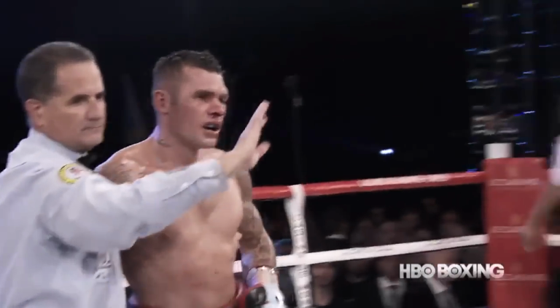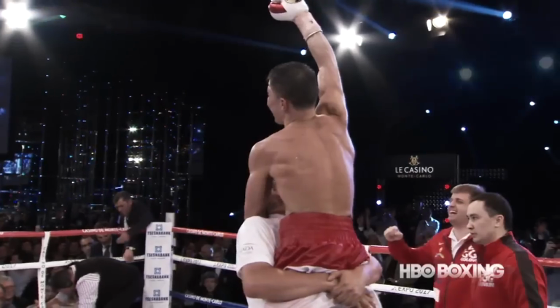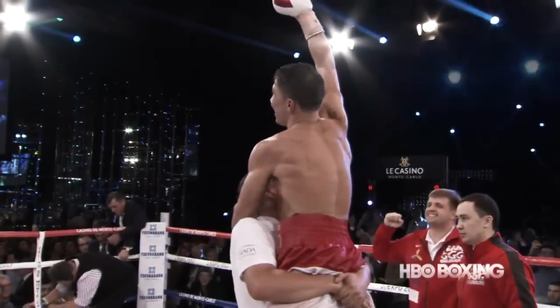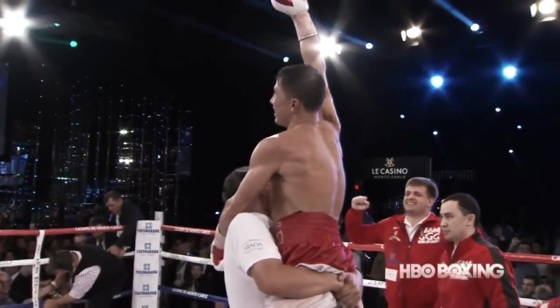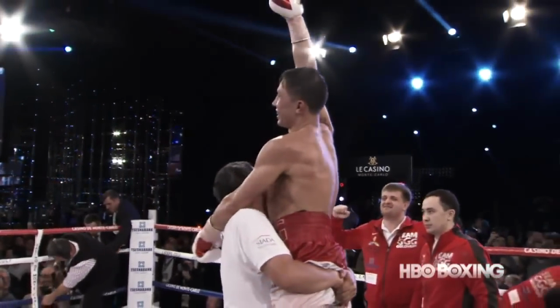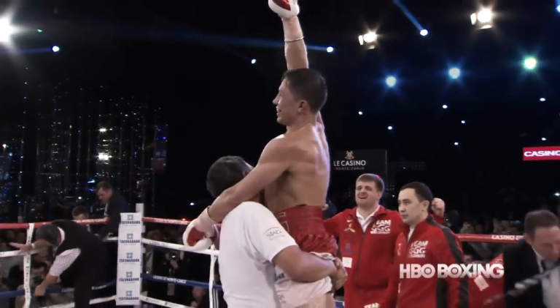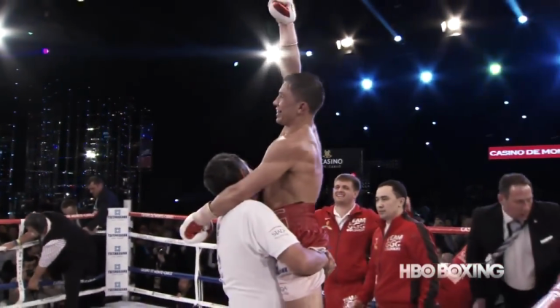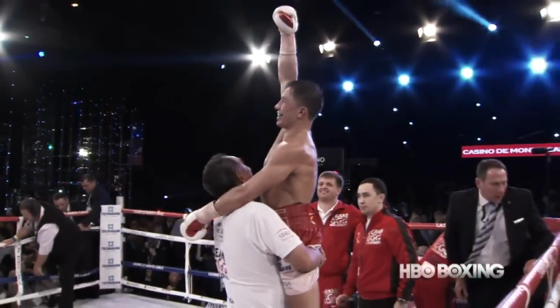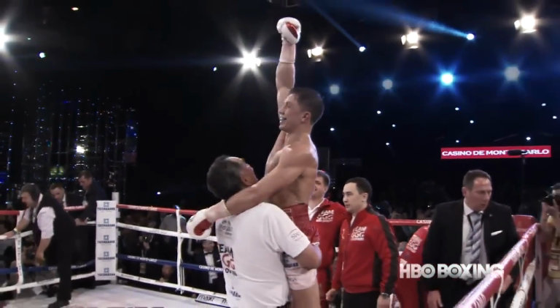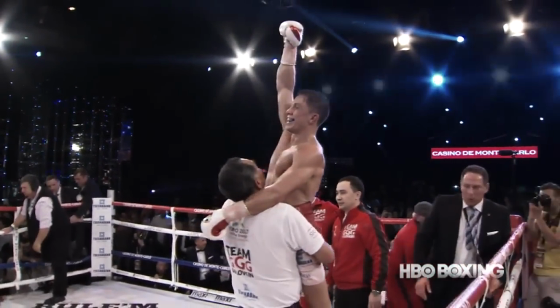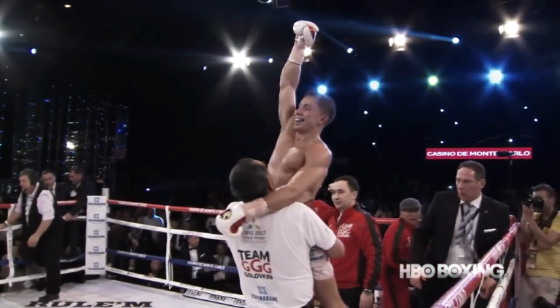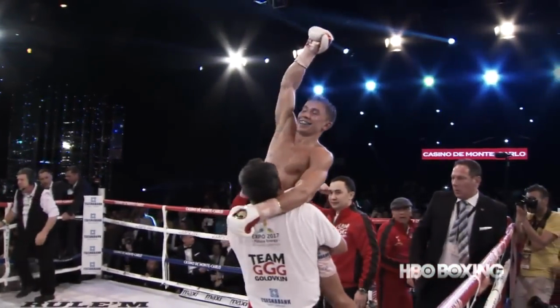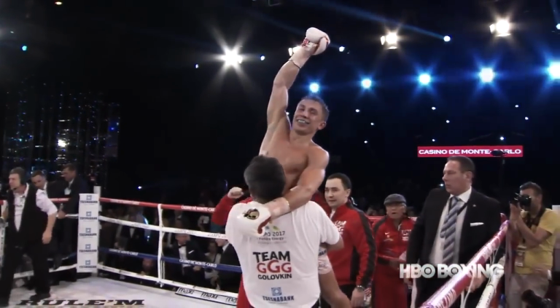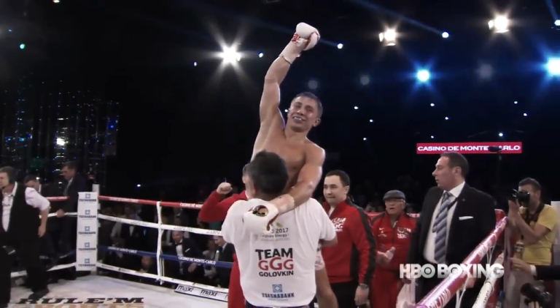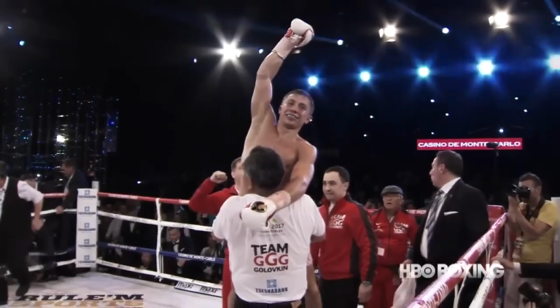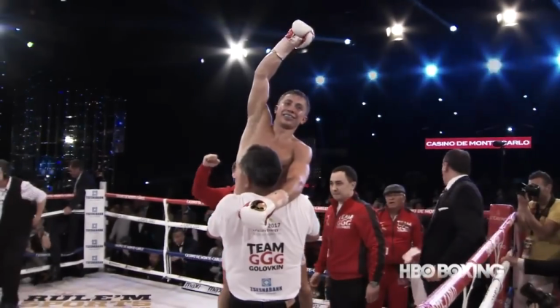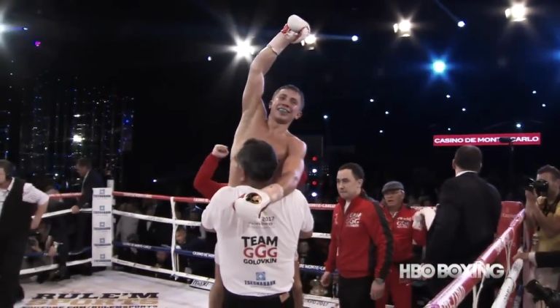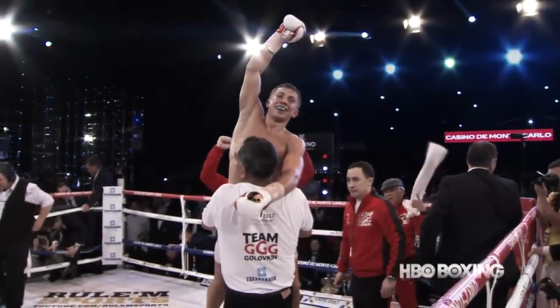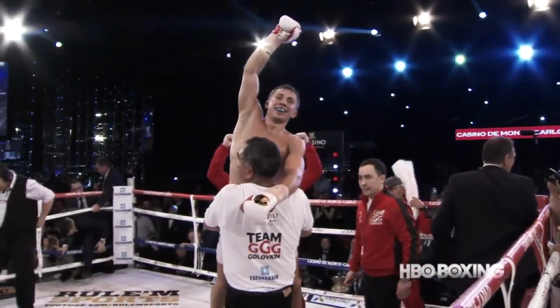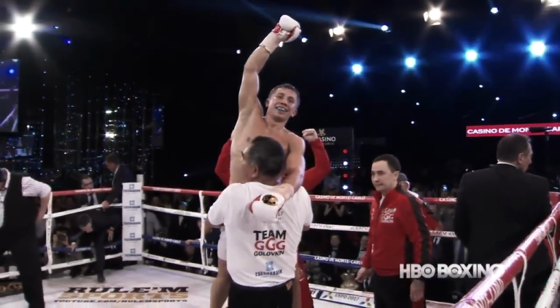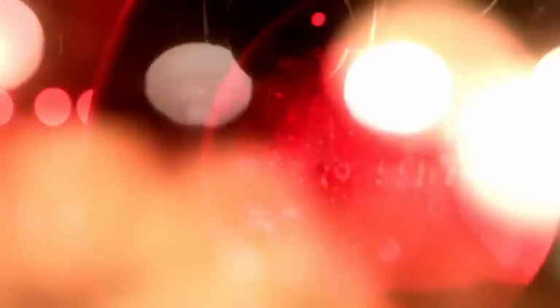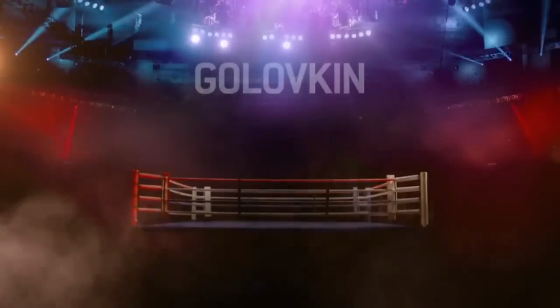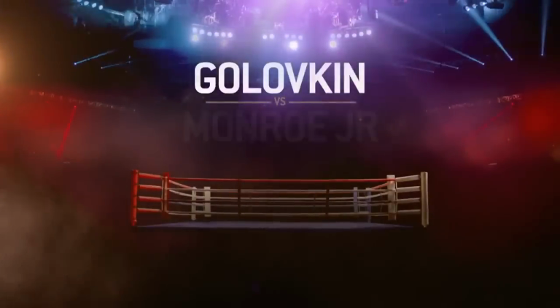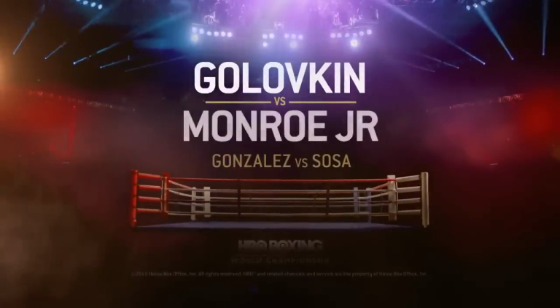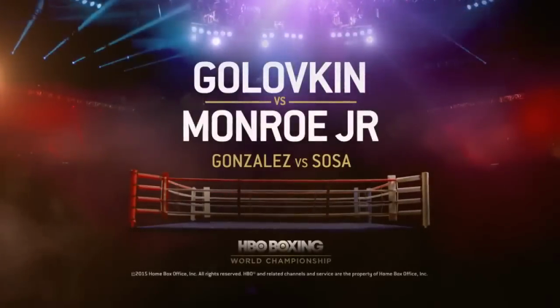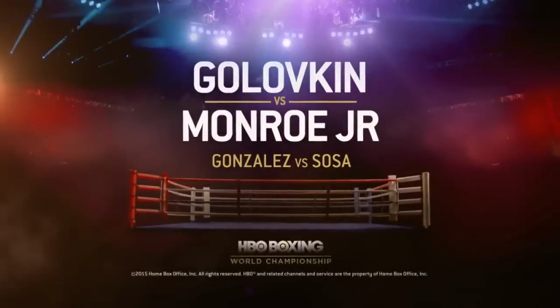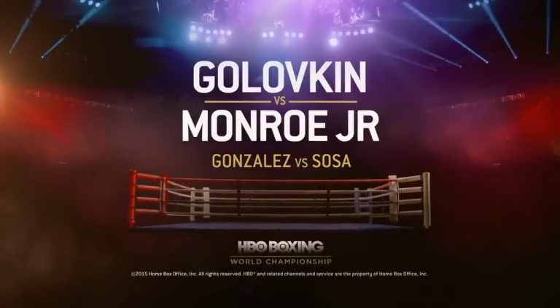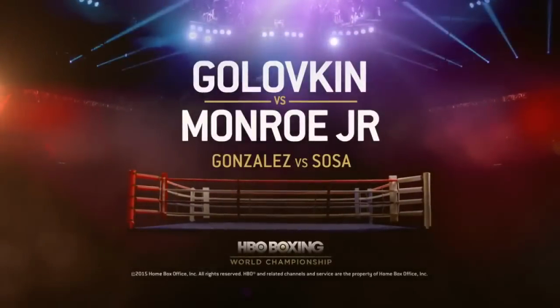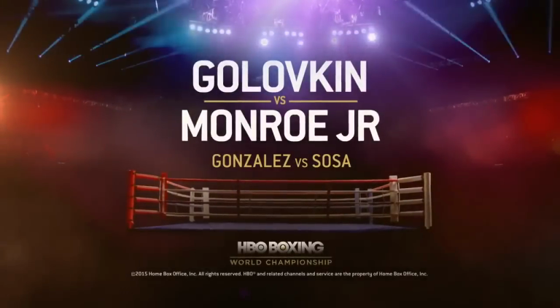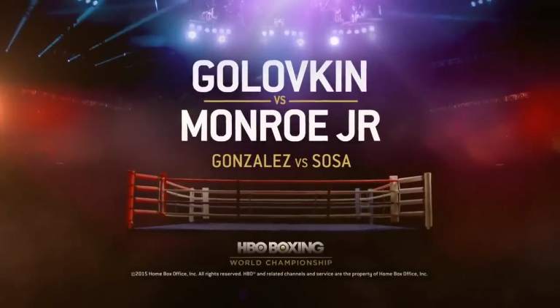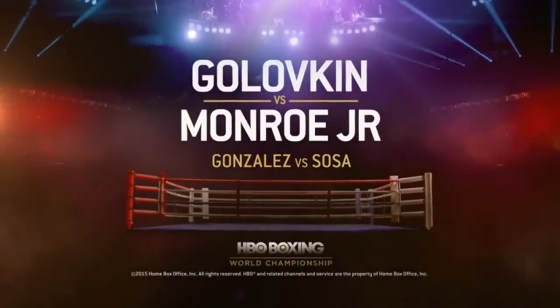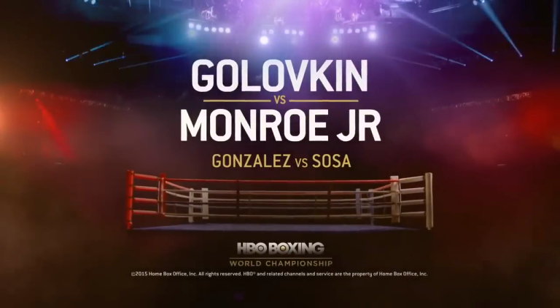An 11th round technical knockout for Golovkin — knockout number 19 in a row. 29 knockouts in 32 fights. Don't miss Gennady Golovkin versus Willie Monroe Jr., May 16, live on HBO.